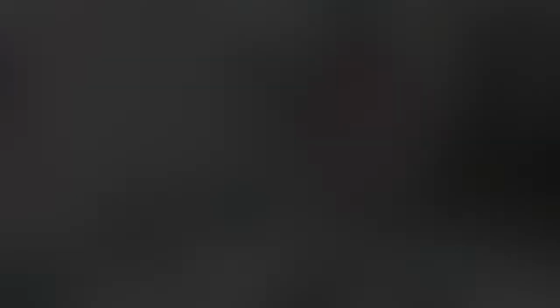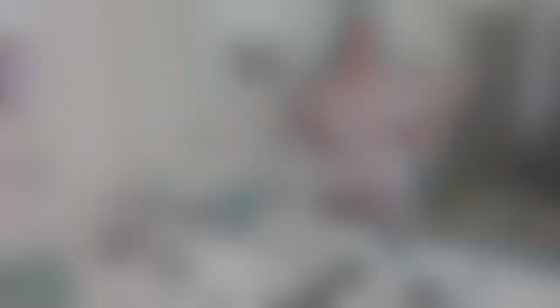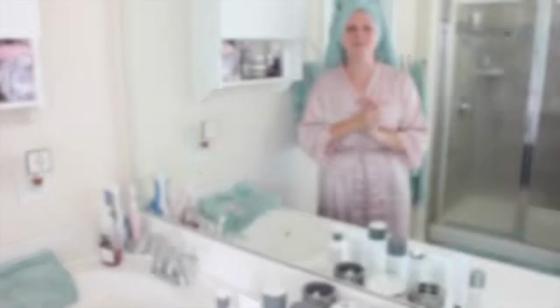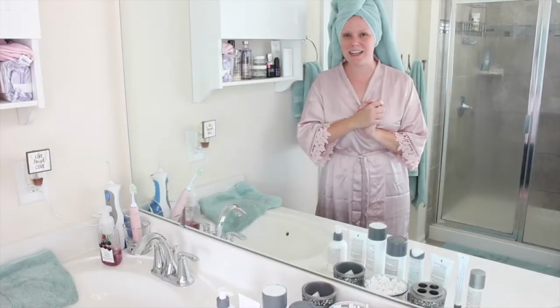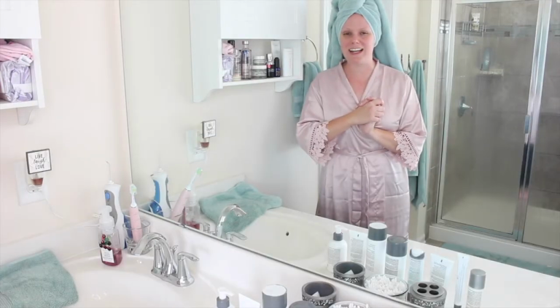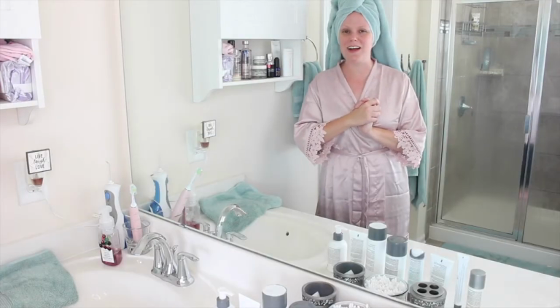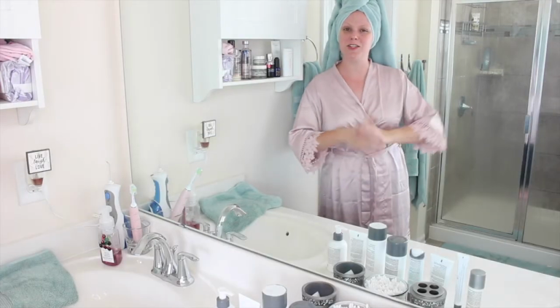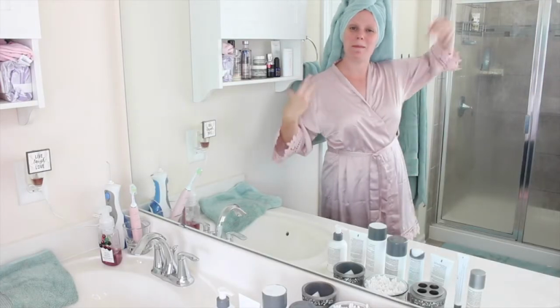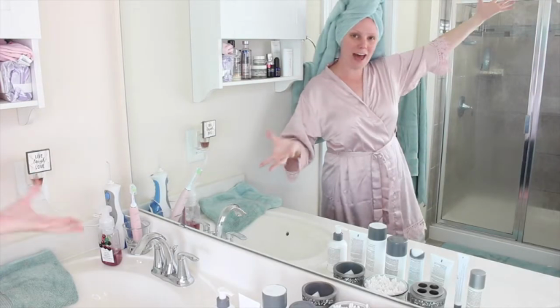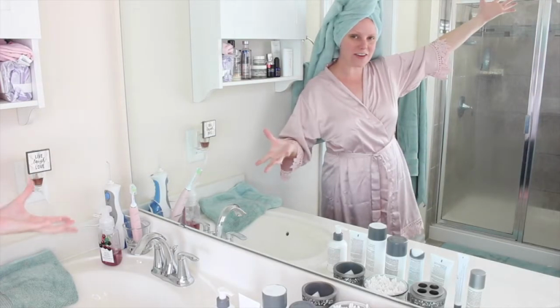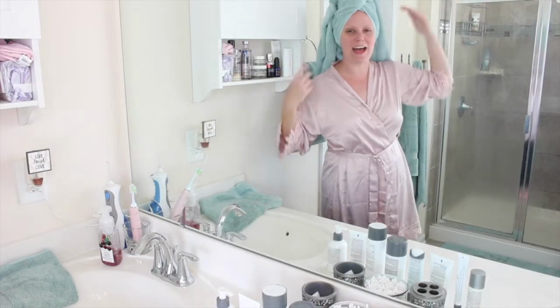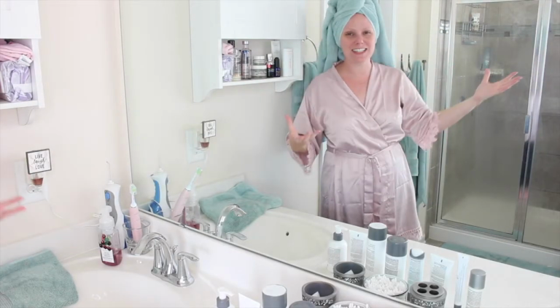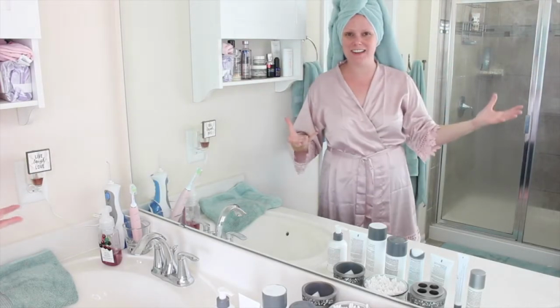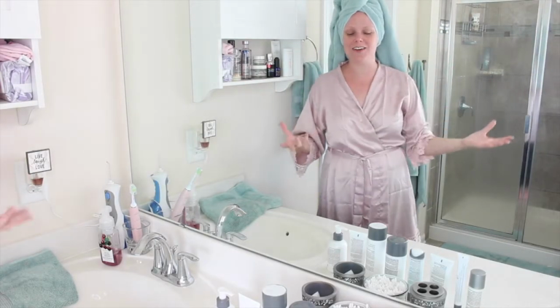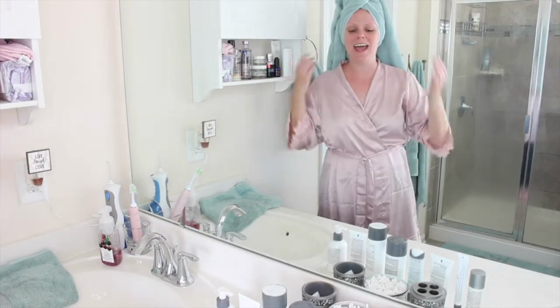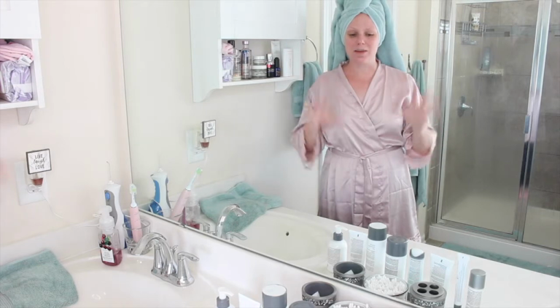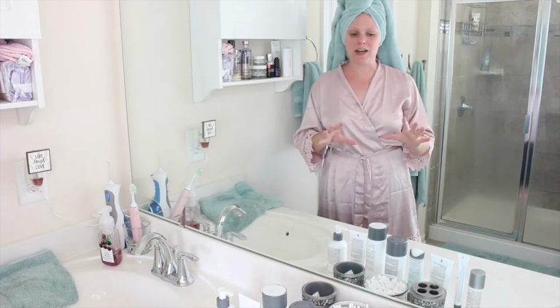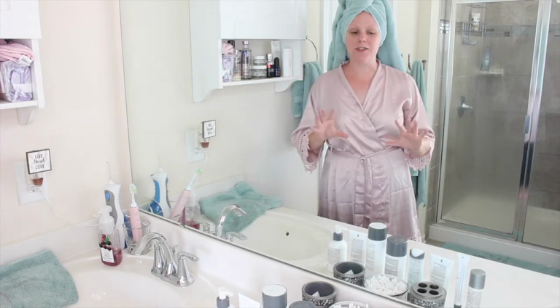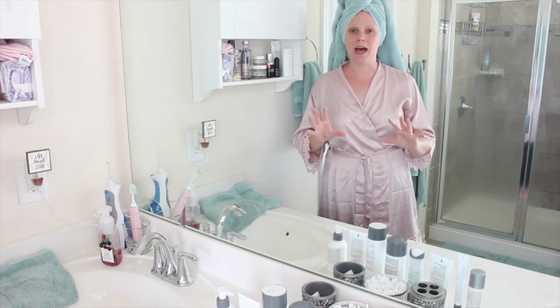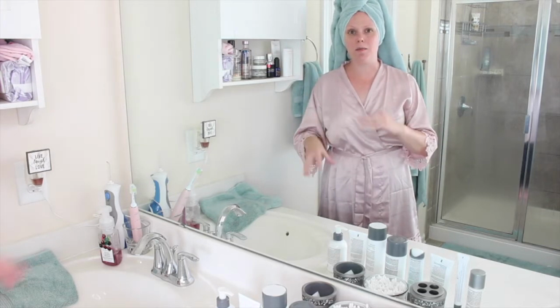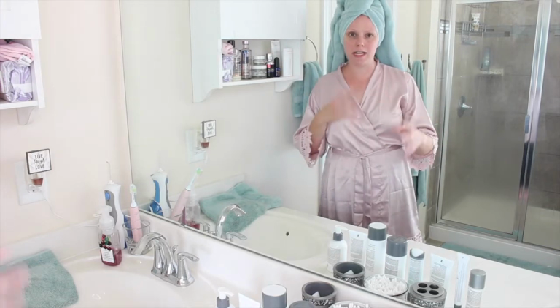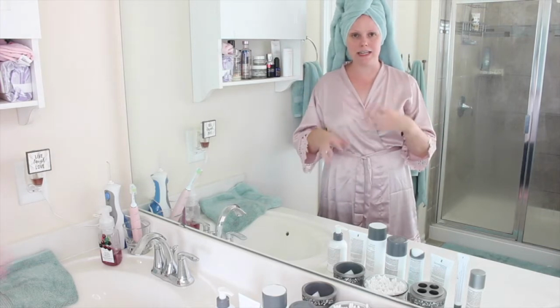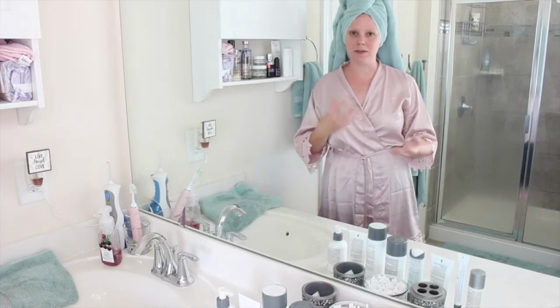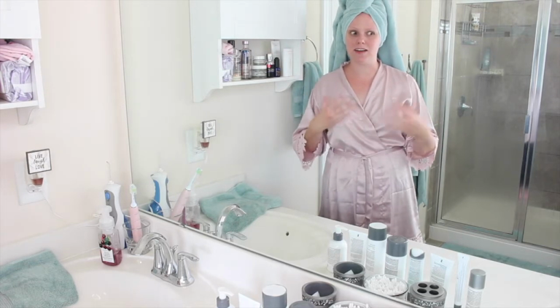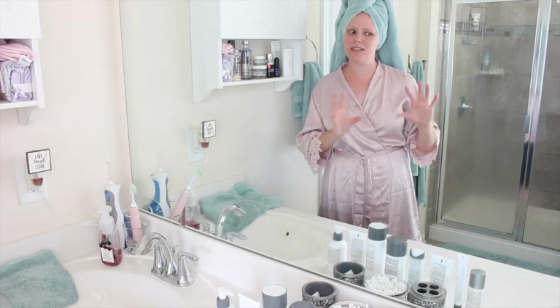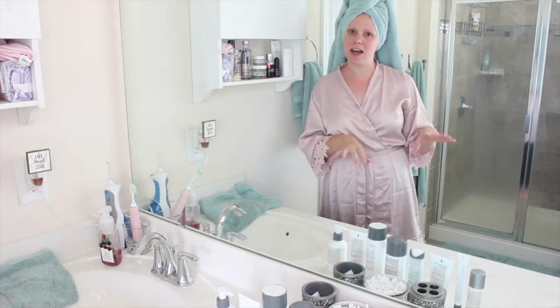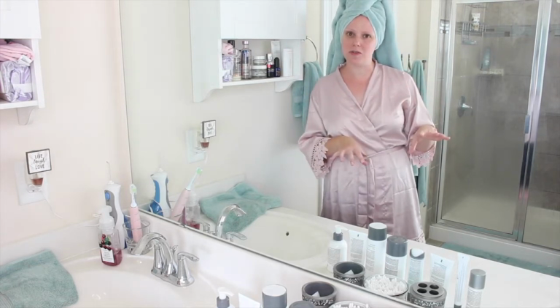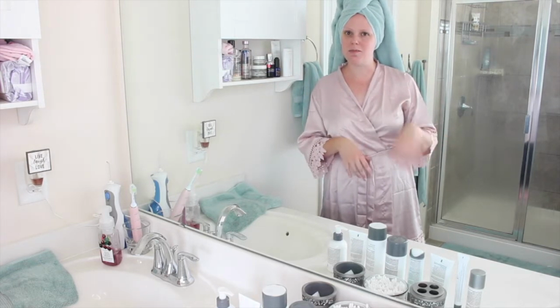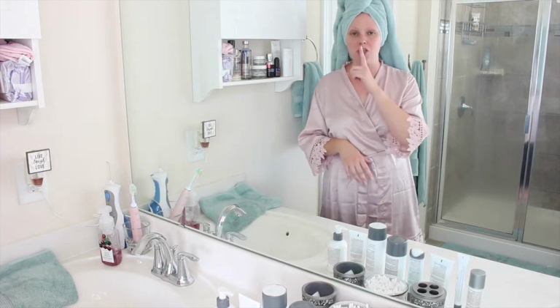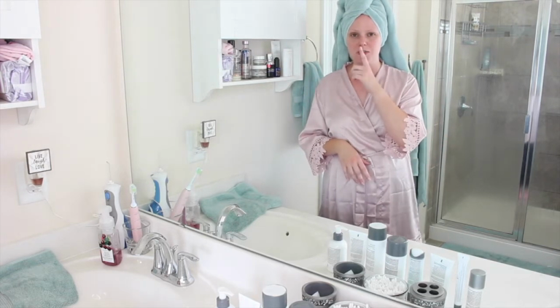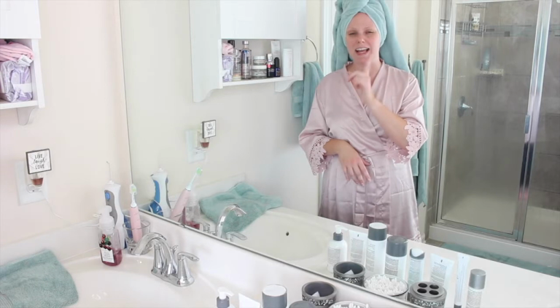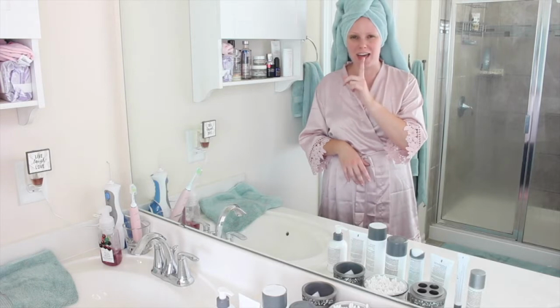Hey guys! Welcome back to my channel and welcome to my bathroom! I just got out of the shower and I'm getting ready to do my morning skincare routine, although it's kind of afternoon time, but shh, it's okay.